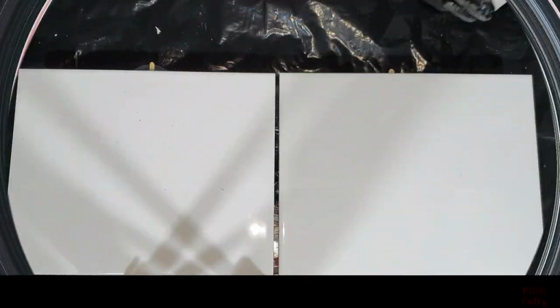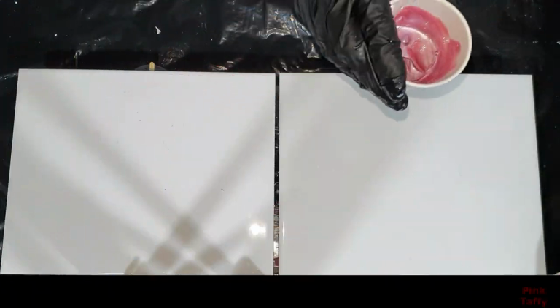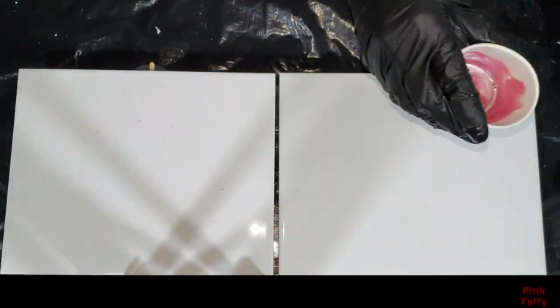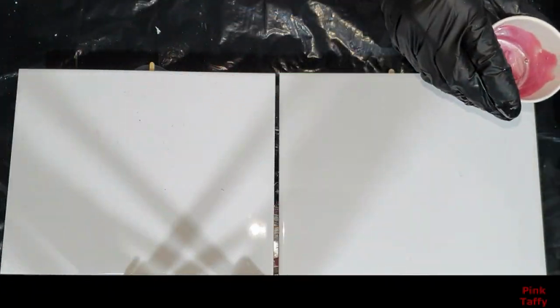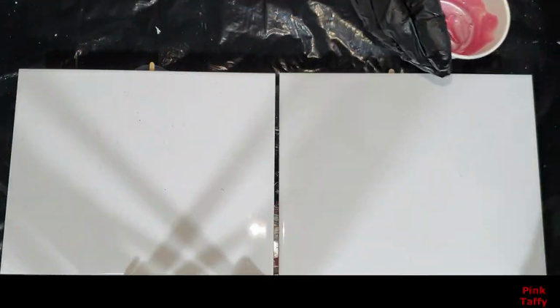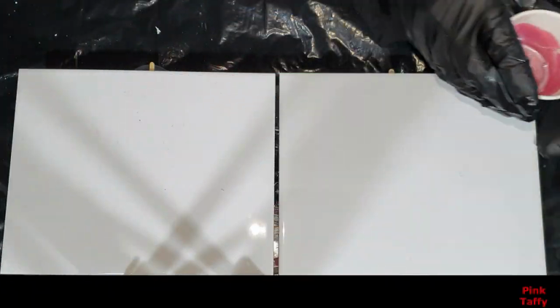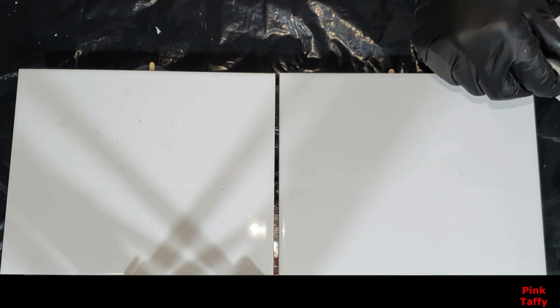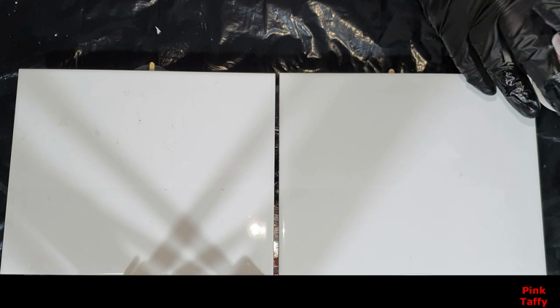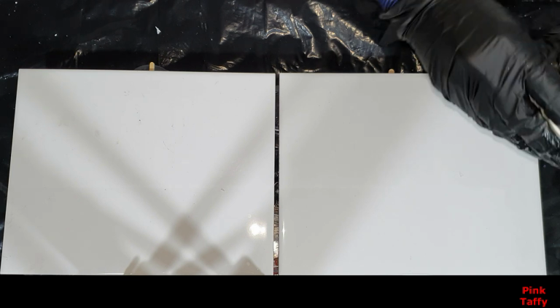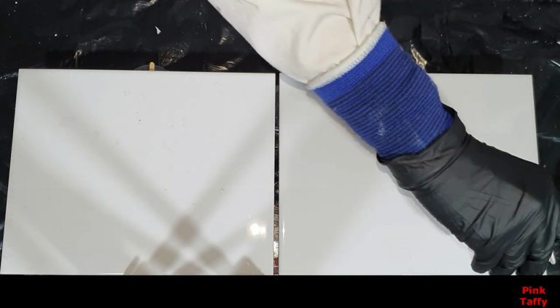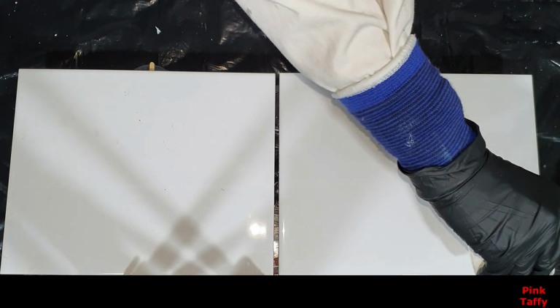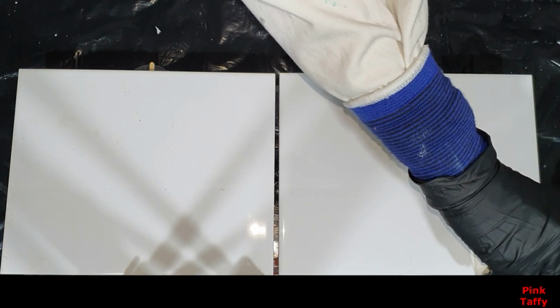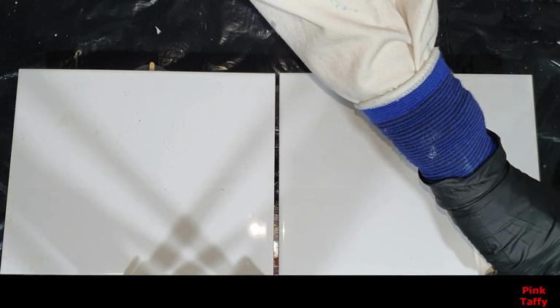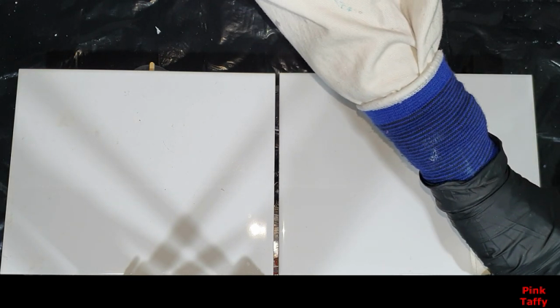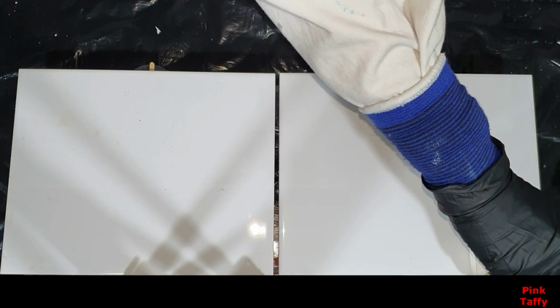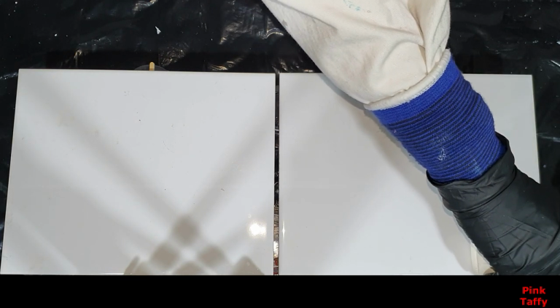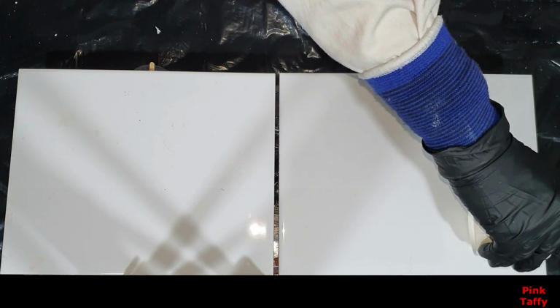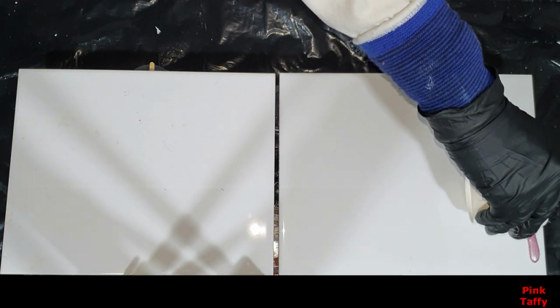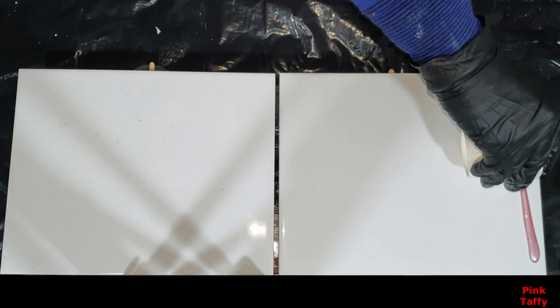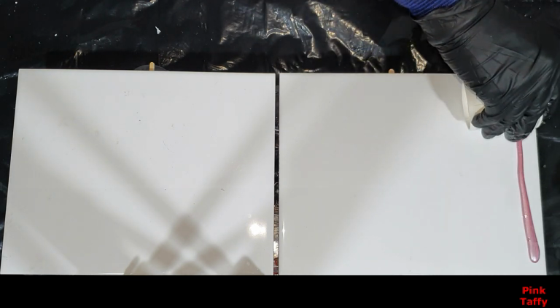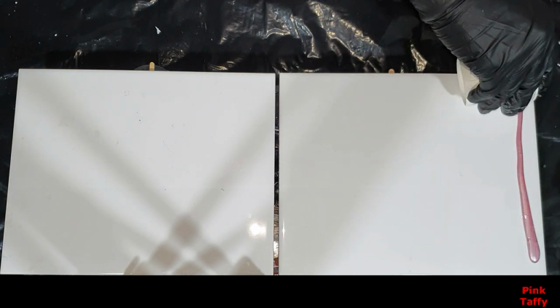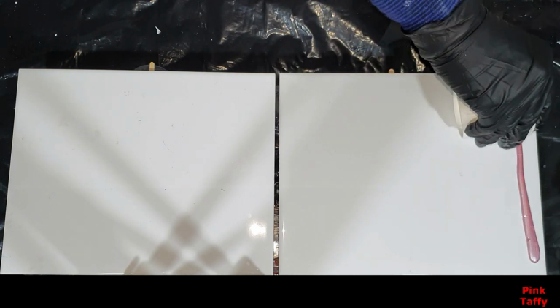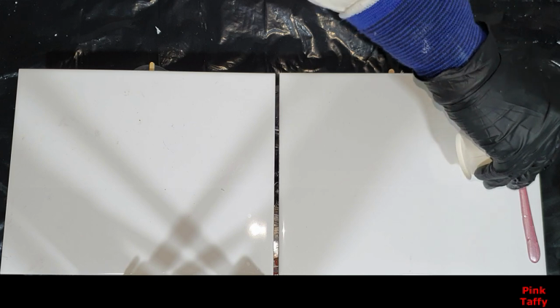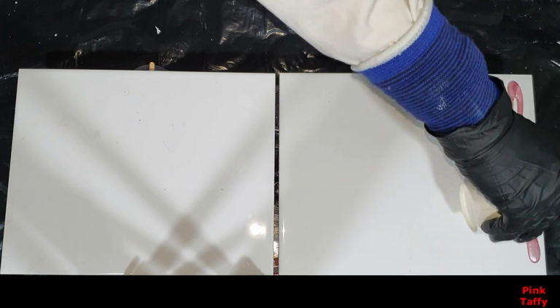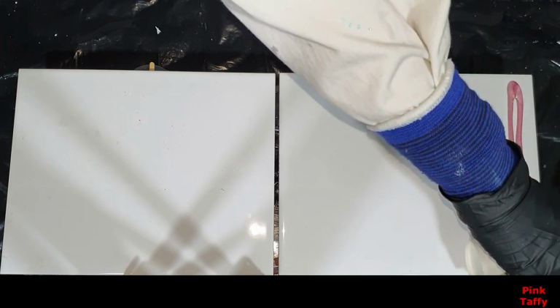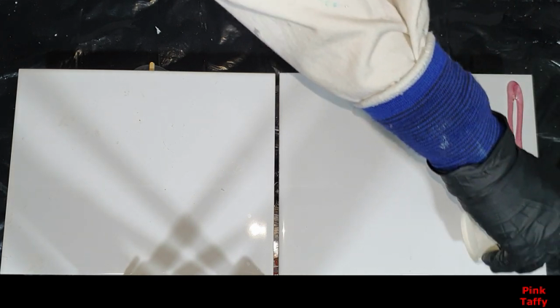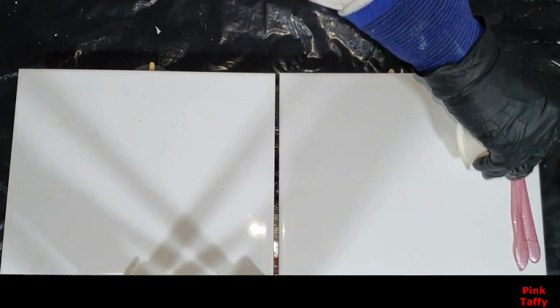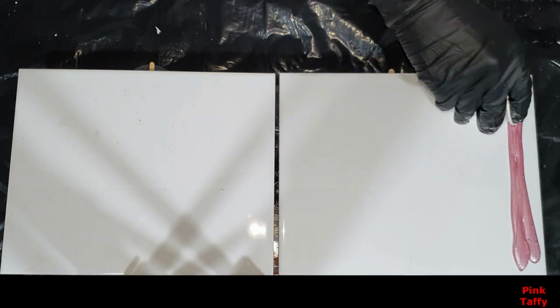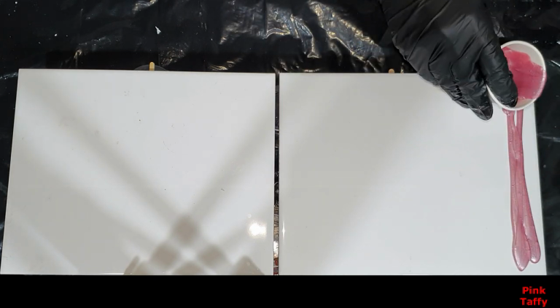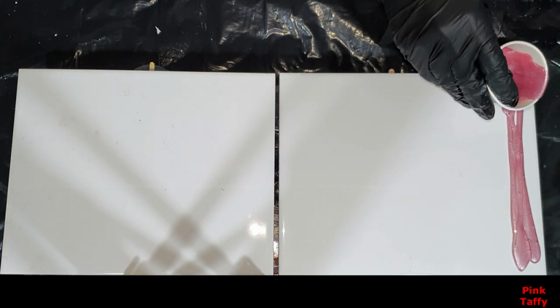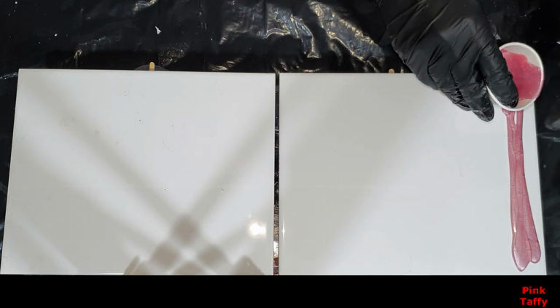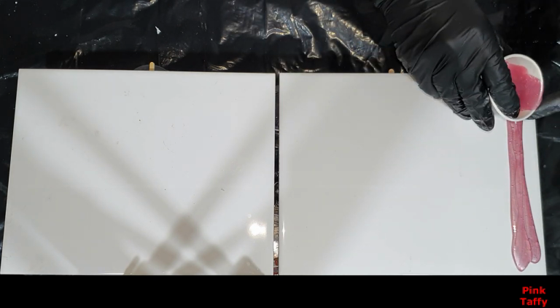Now I'm going to show you how they look on two ceramic tiles, starting again with the Pink Taffy — a very soft pink color.